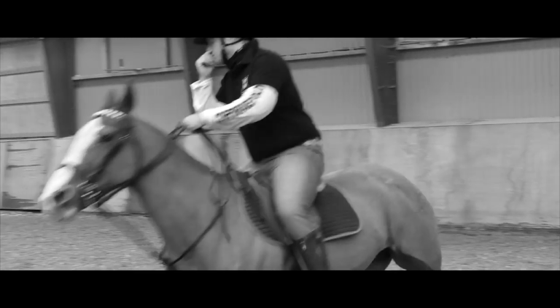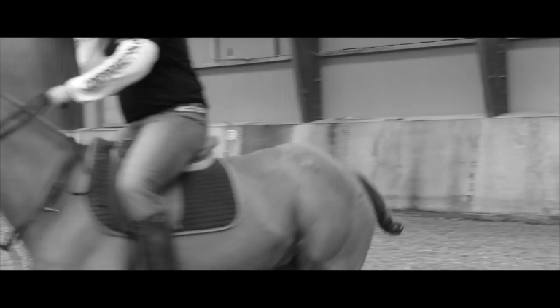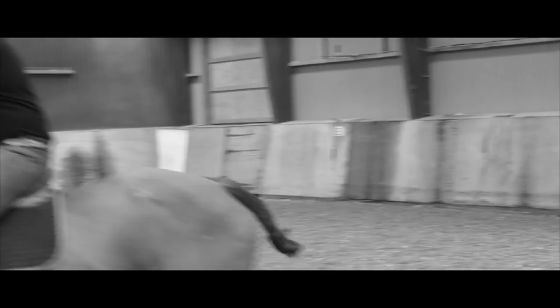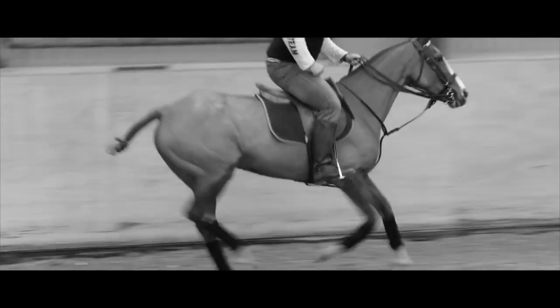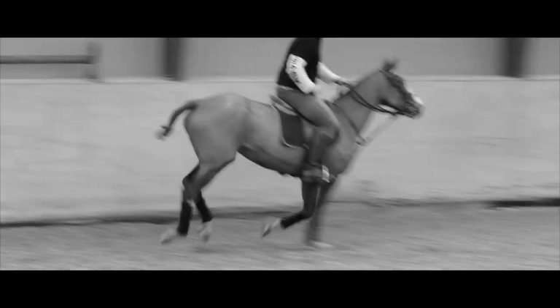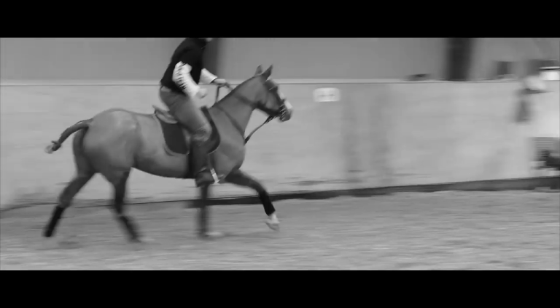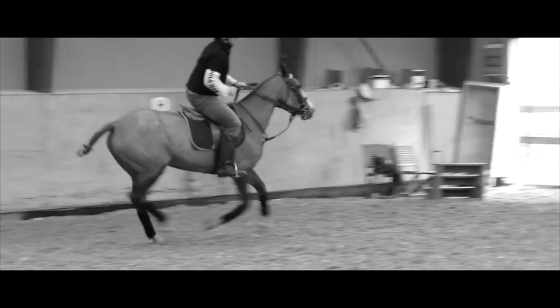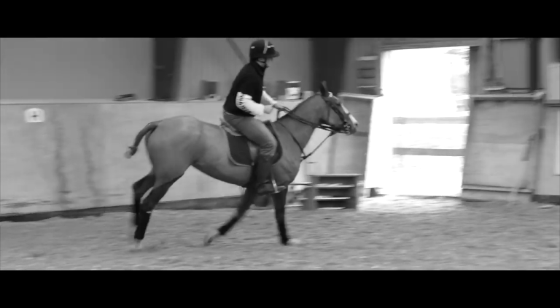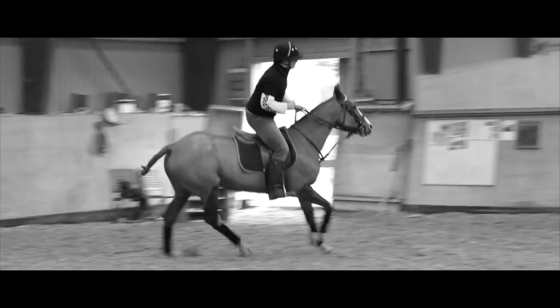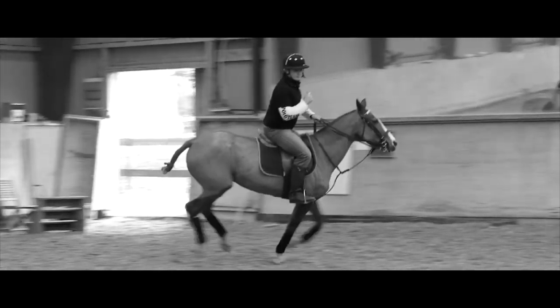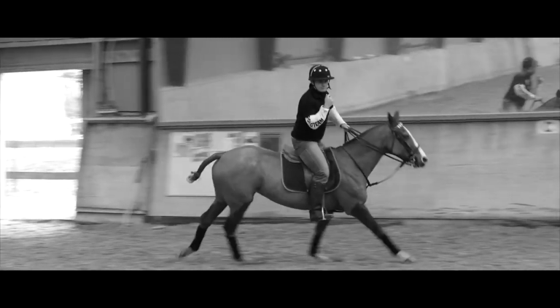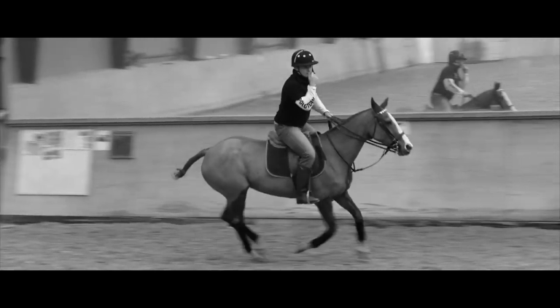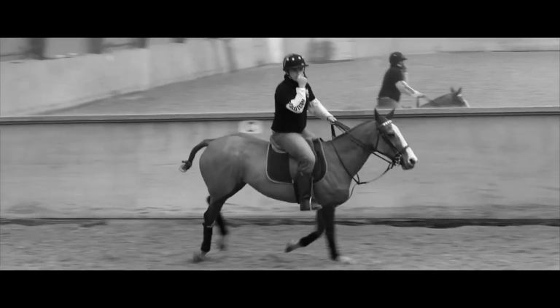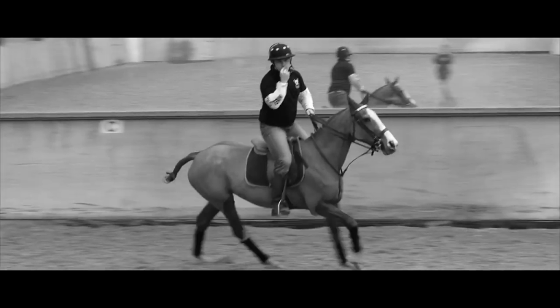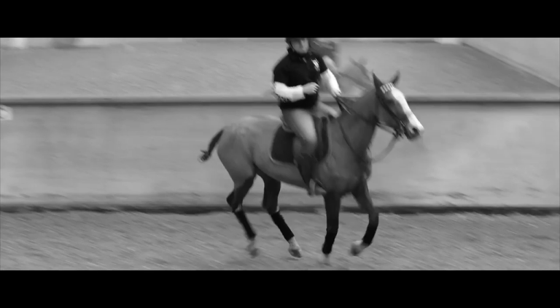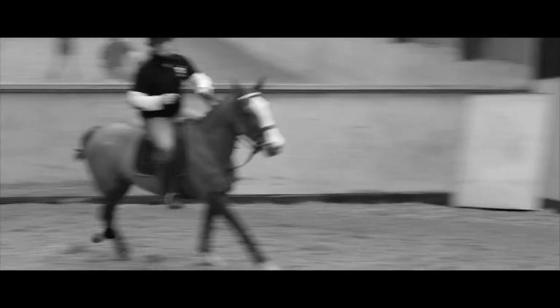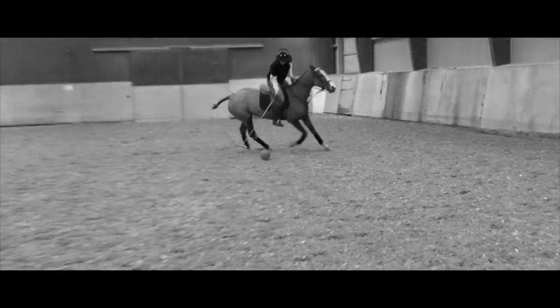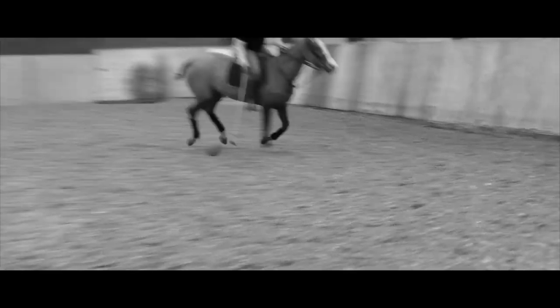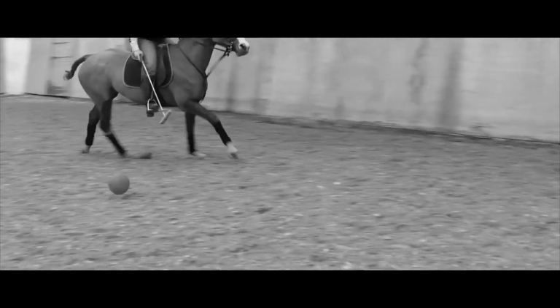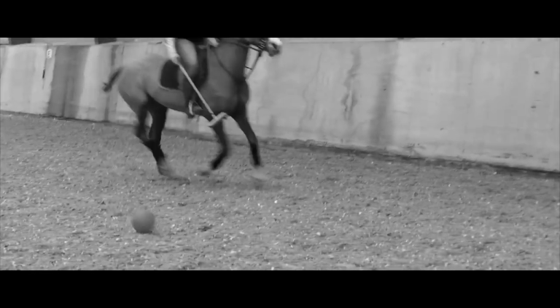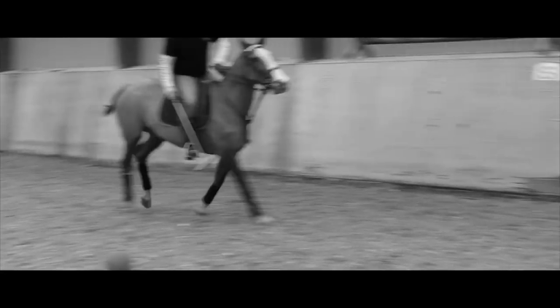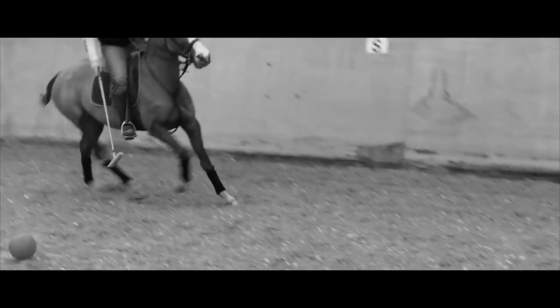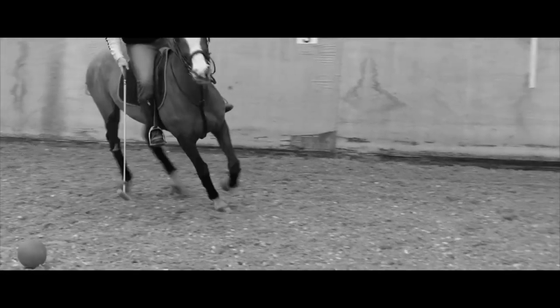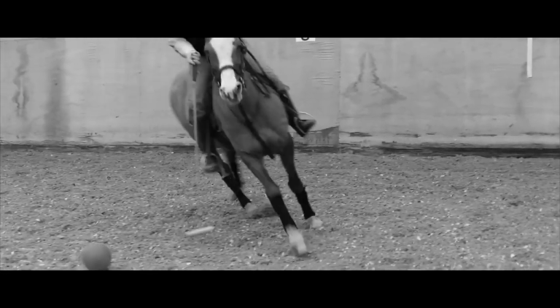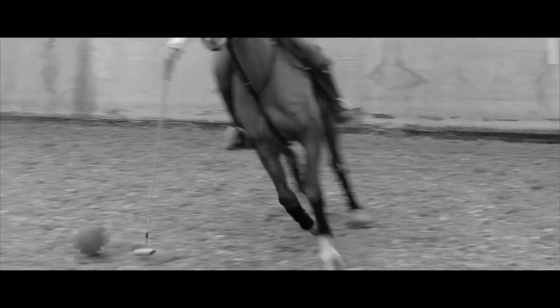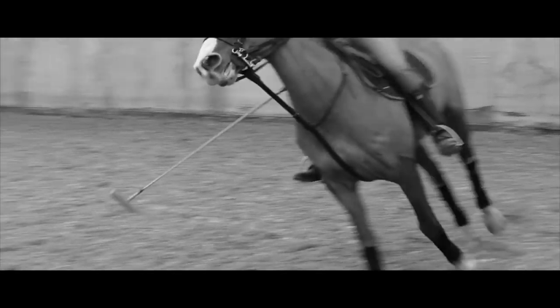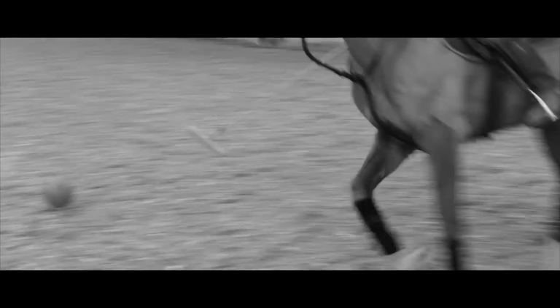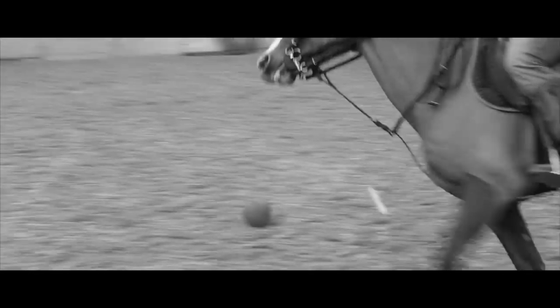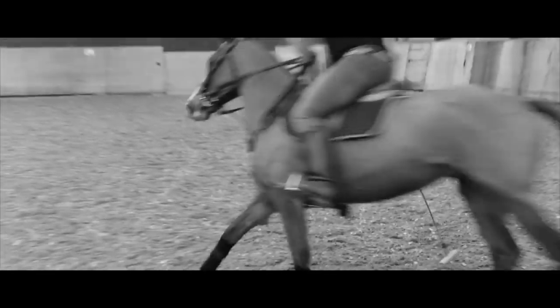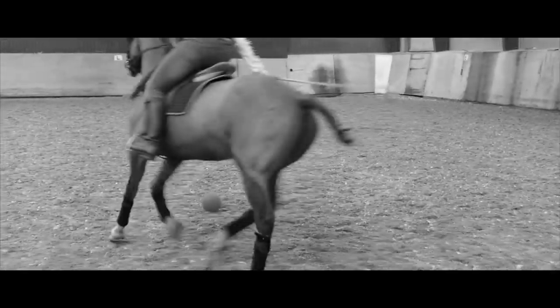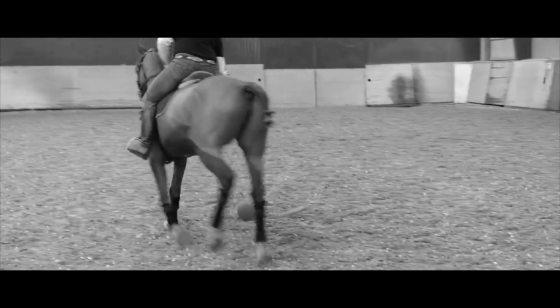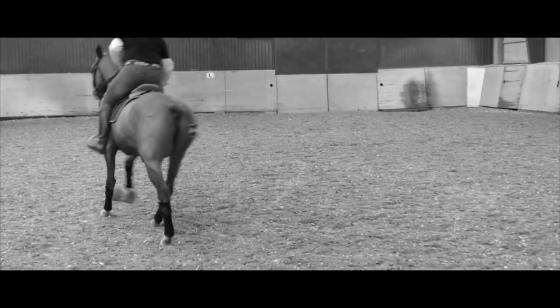These horses are very well trained. This horse, Mariana, is one of the very well trained horses here at the Copenhagen Polo Club, who will teach you to play the game in a nice, relaxed, fun and safe environment.